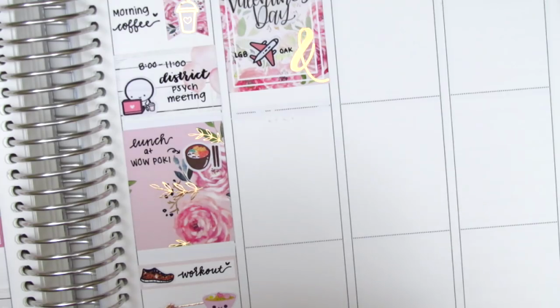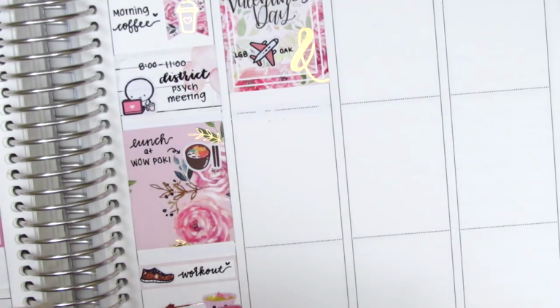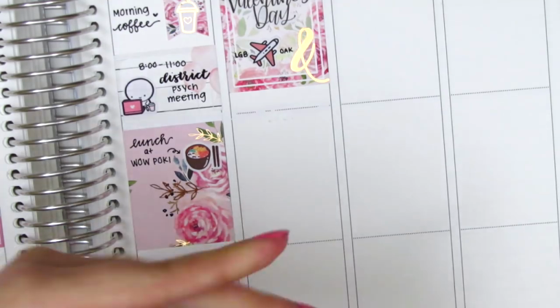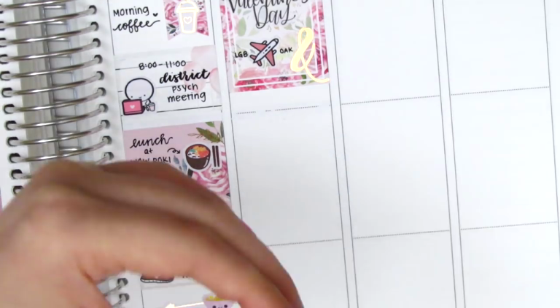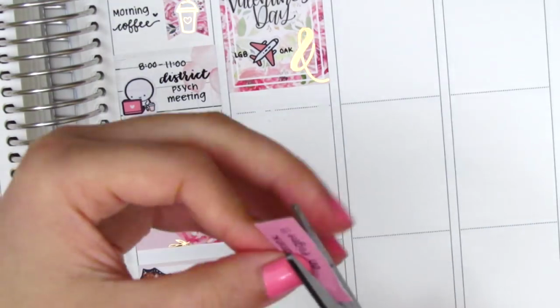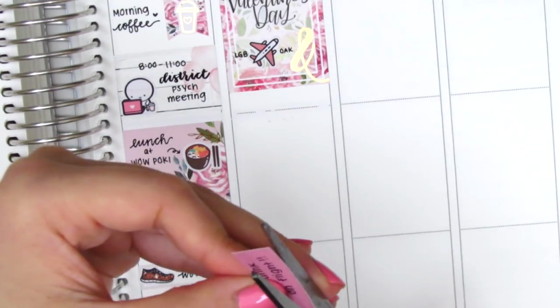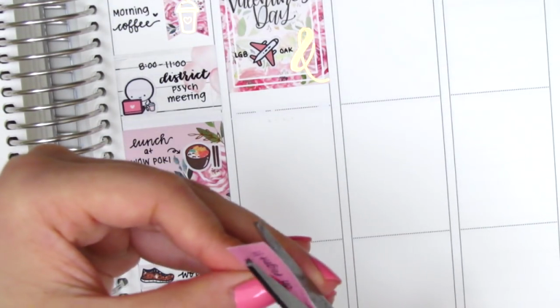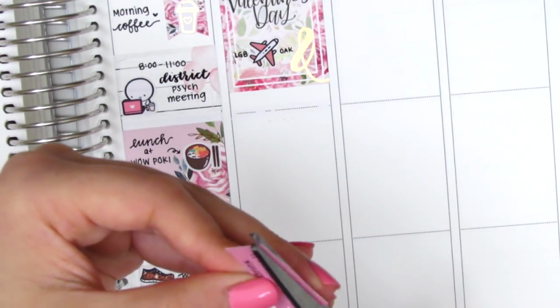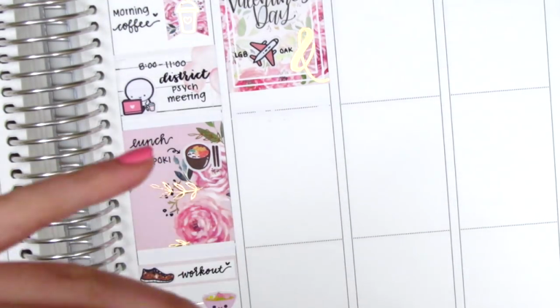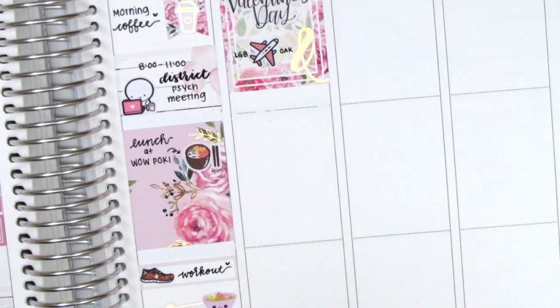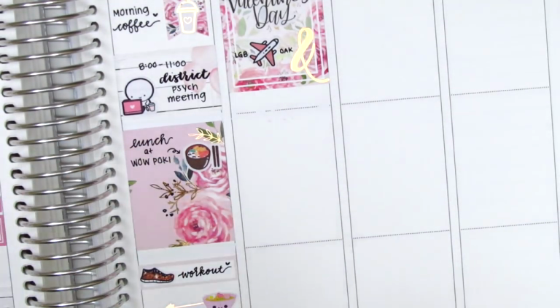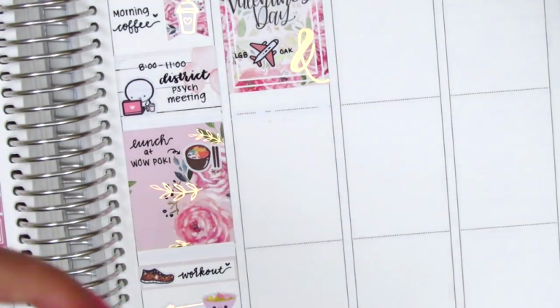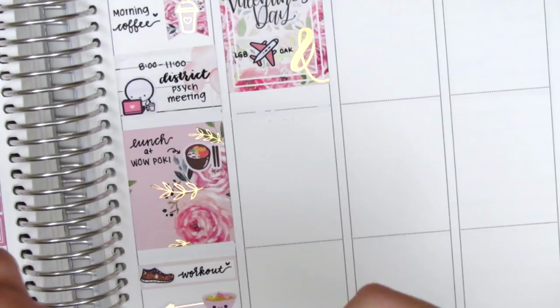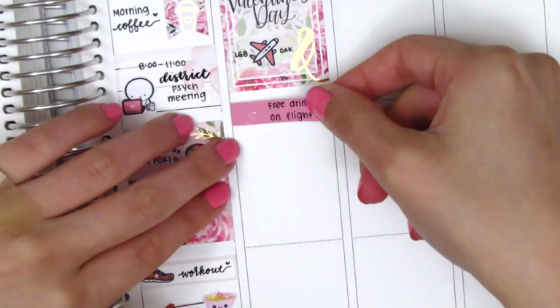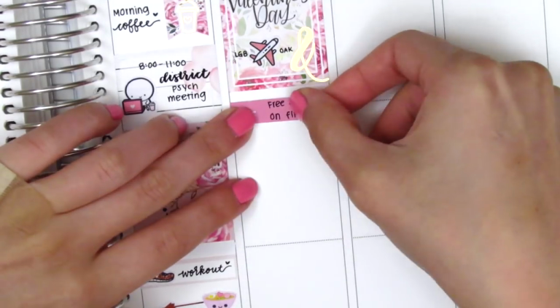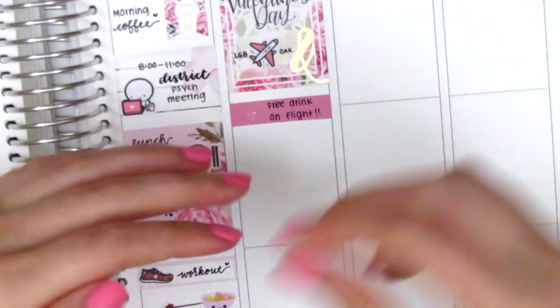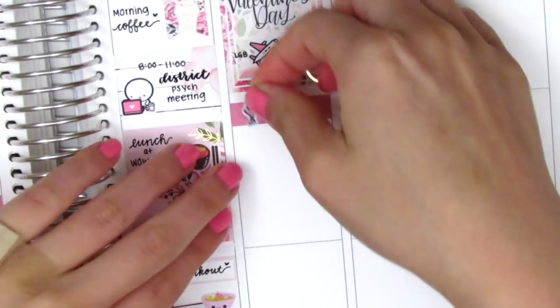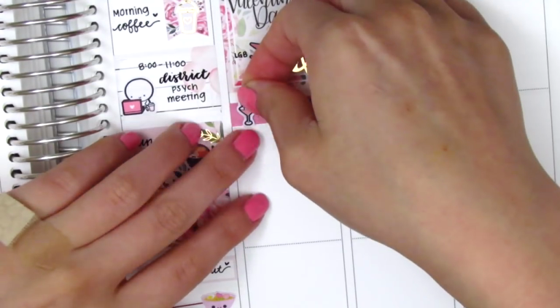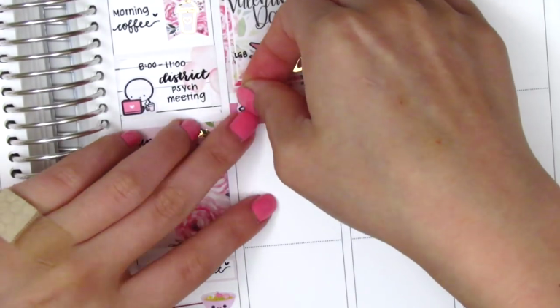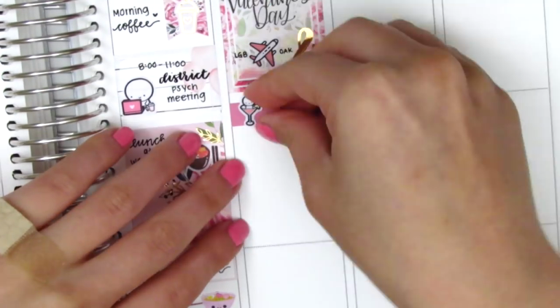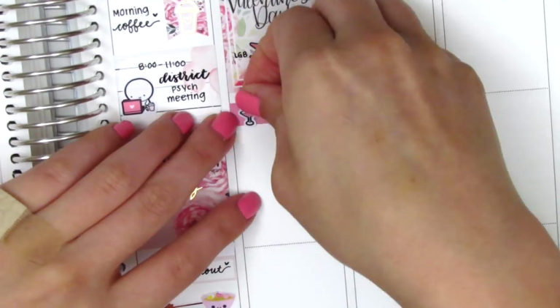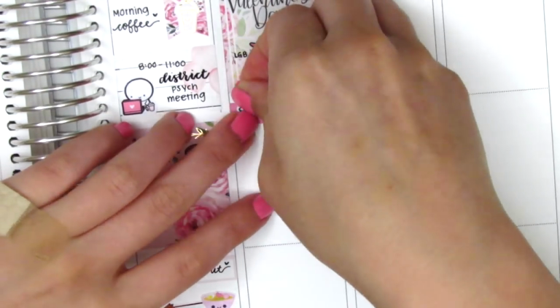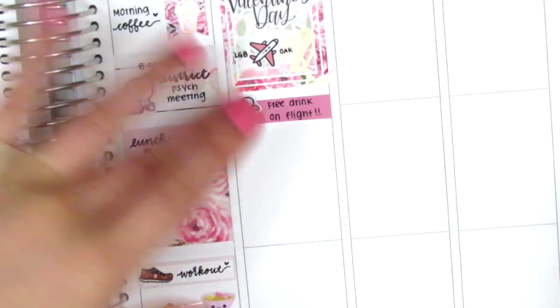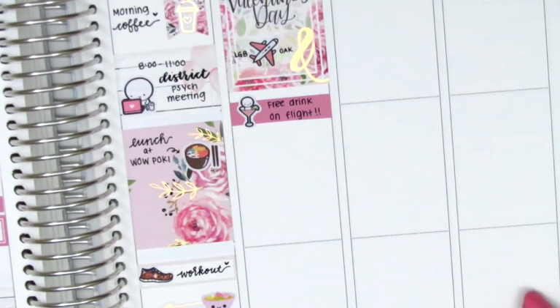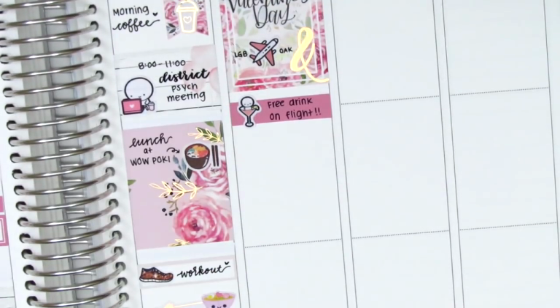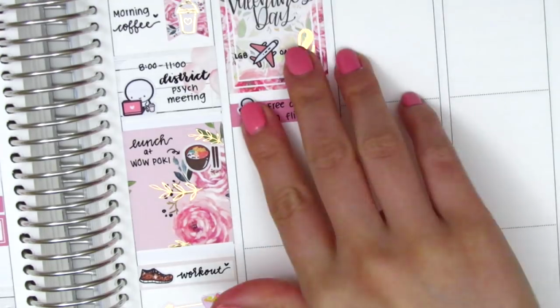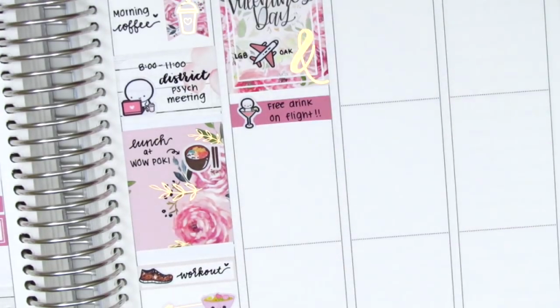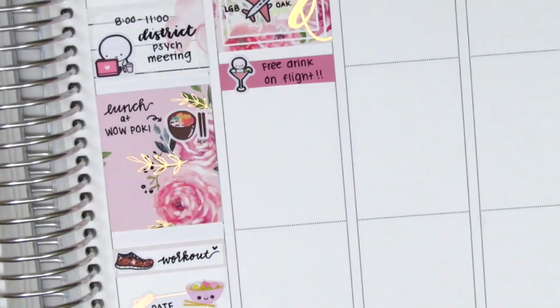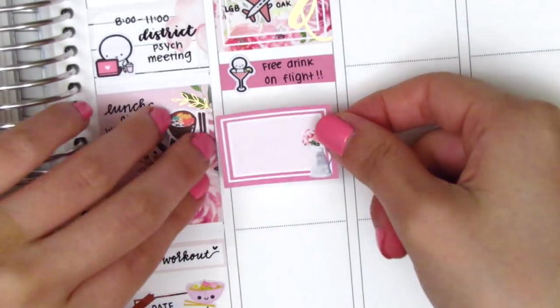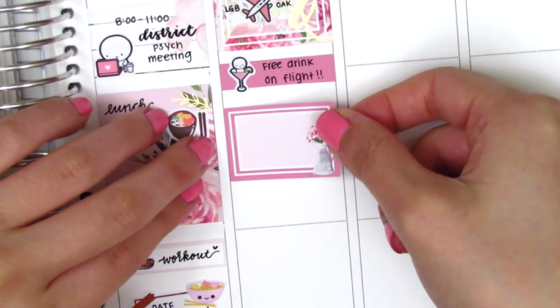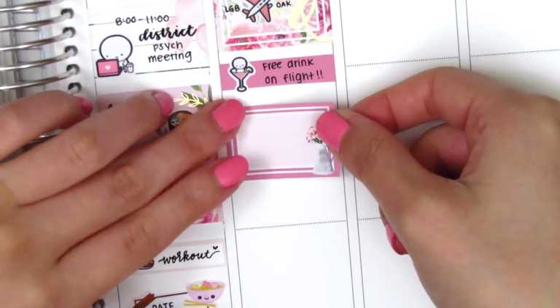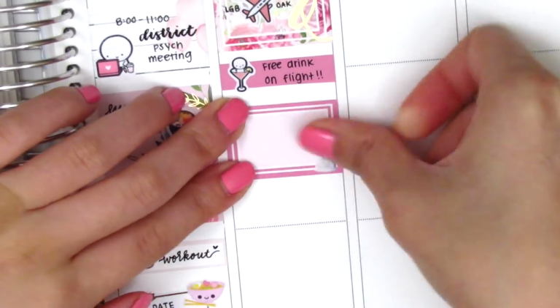The next thing I wanted to mark was that I got a free drink on my flight — Southwest was giving out a free drink for Valentine's Day, which is awesome. So I put that on a washi strip and pulled in this drink sticker from Coffee Monsters Co. Underneath that, I used a half box with this large rose gold foiled bow from KPL Plans, which I got as a sampler, to mark that my sister and I did a sister date for lunch.